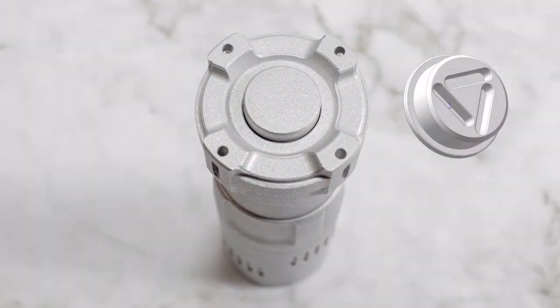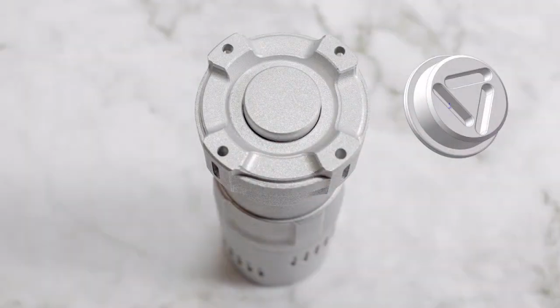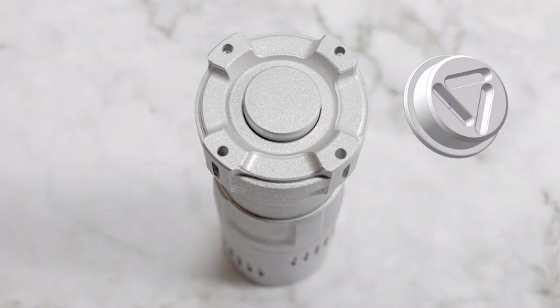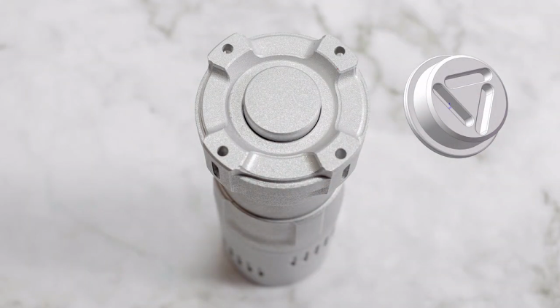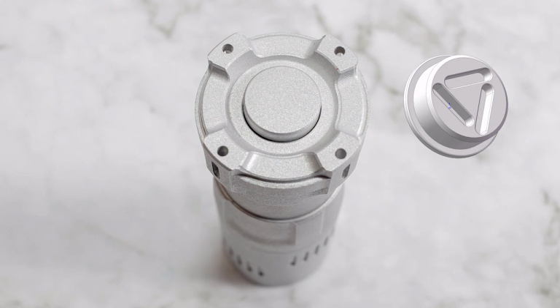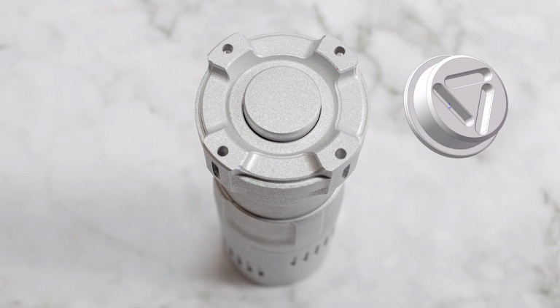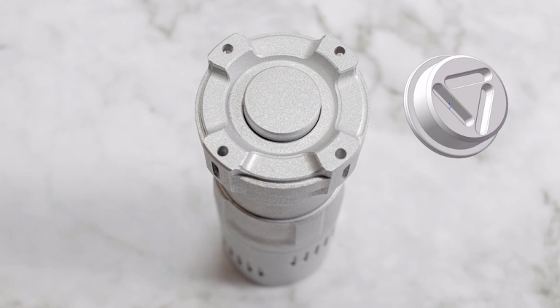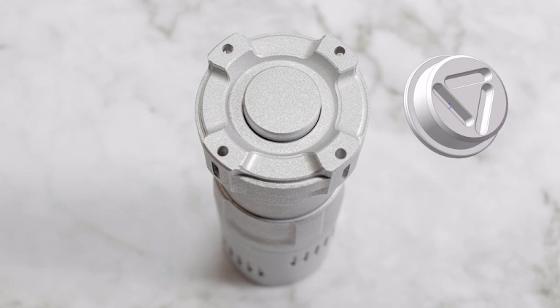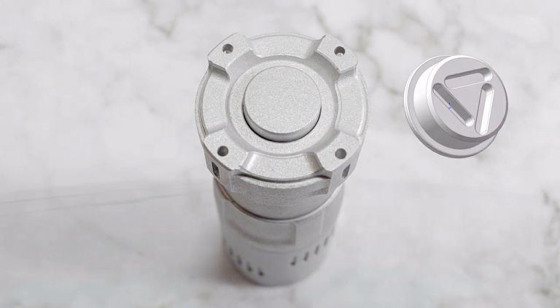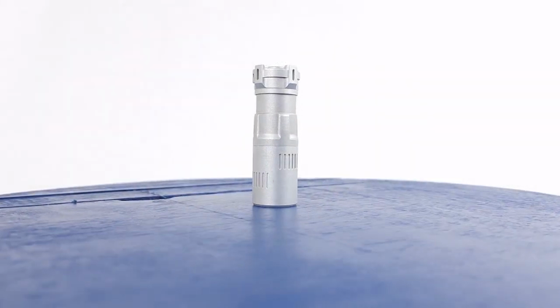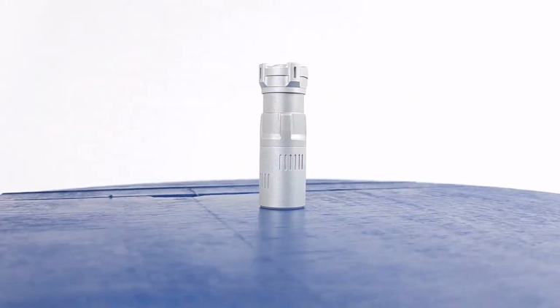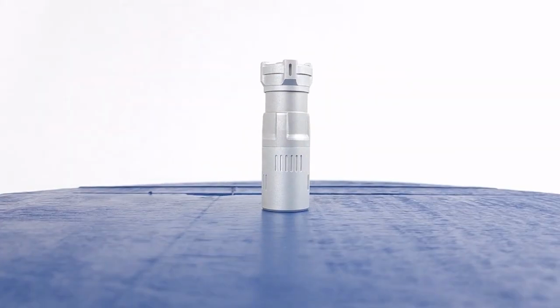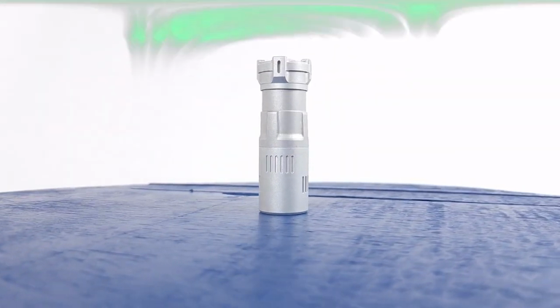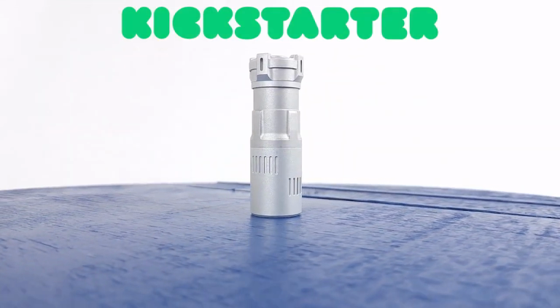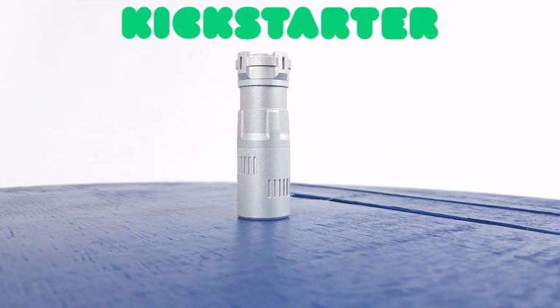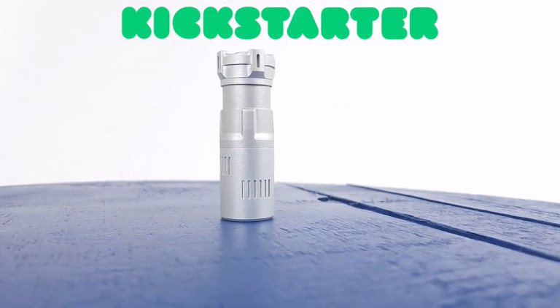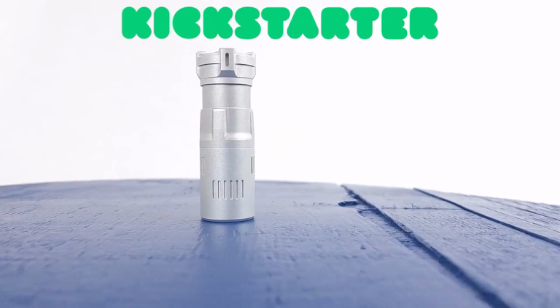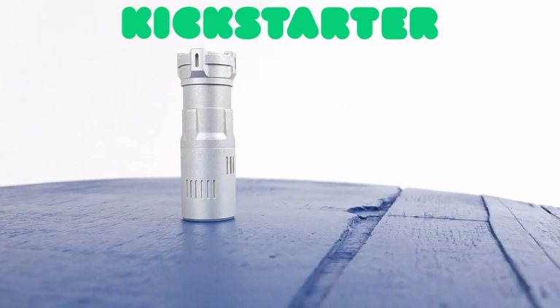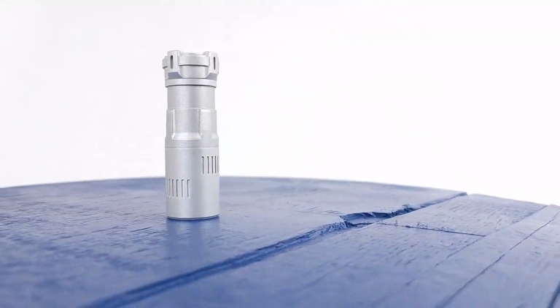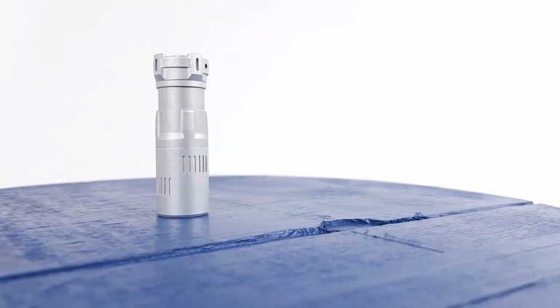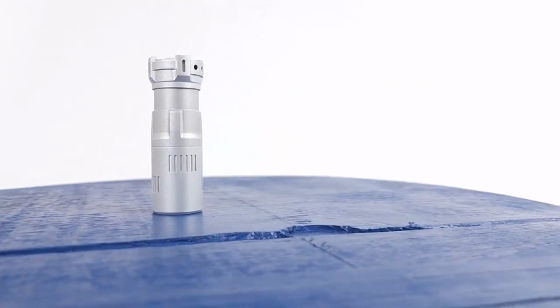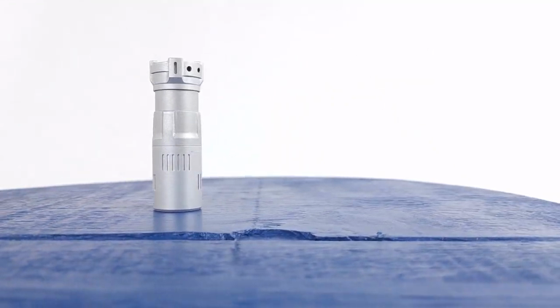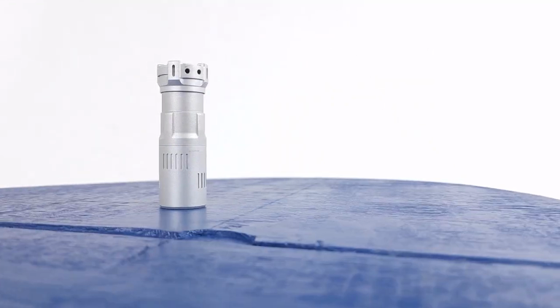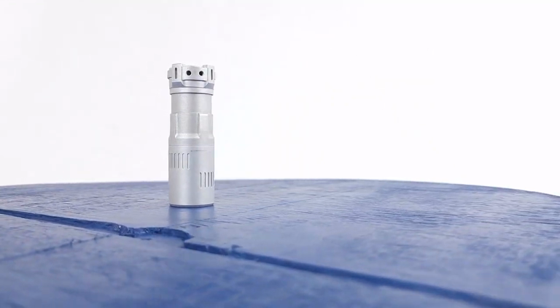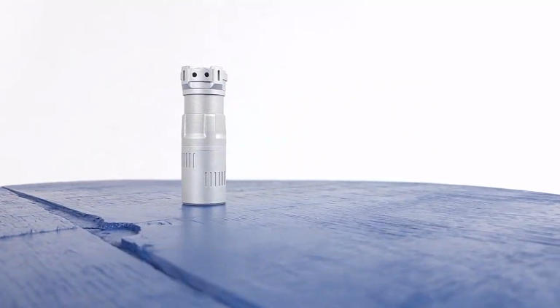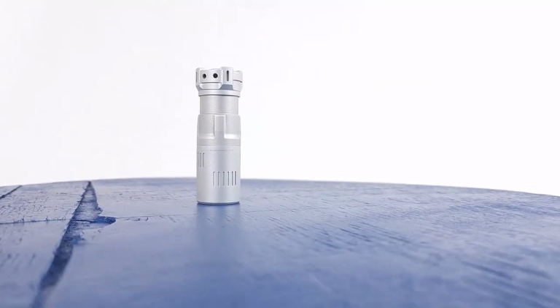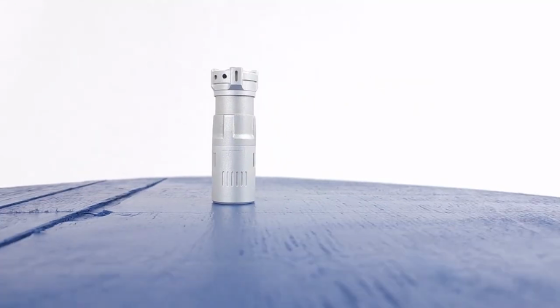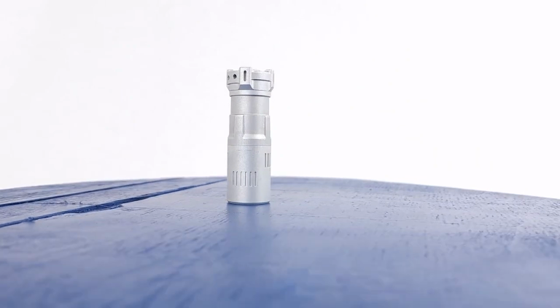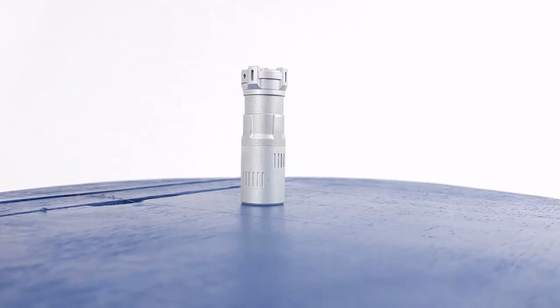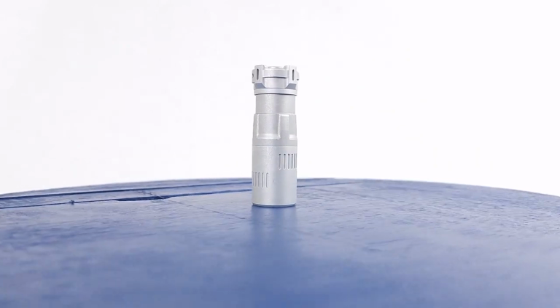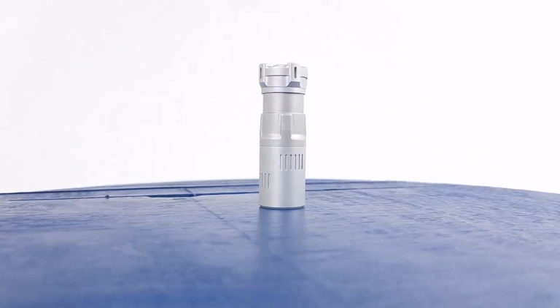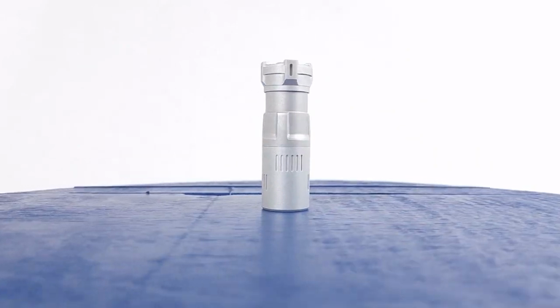The light also features seven slots for tritium tubes to further customize your own light and add to its uniqueness. Get yours on Kickstarter and be one of the first to receive your Rook, with expected shipping in January of 2023. Don't miss out on the future of EDC flashlights and back the Rook today.